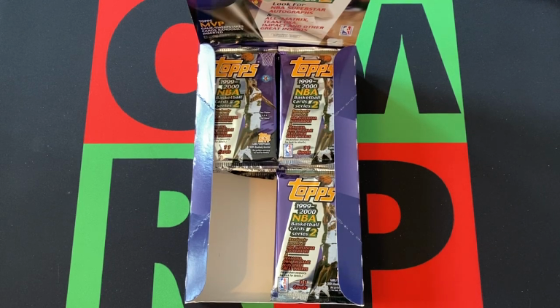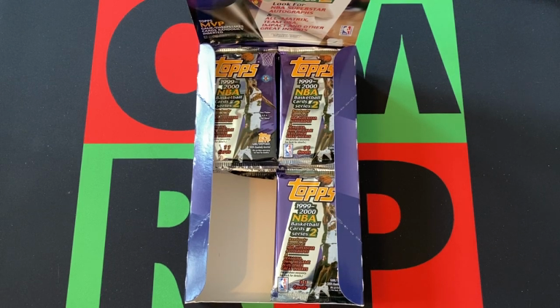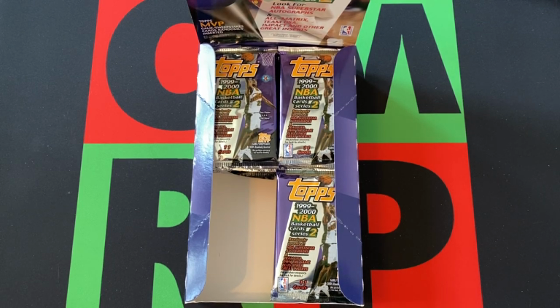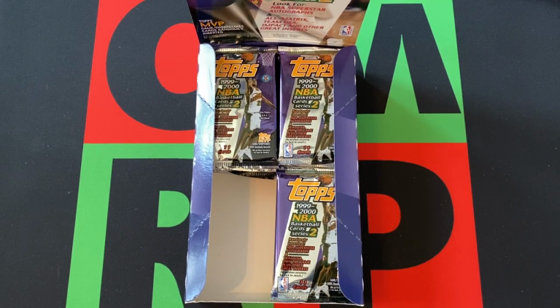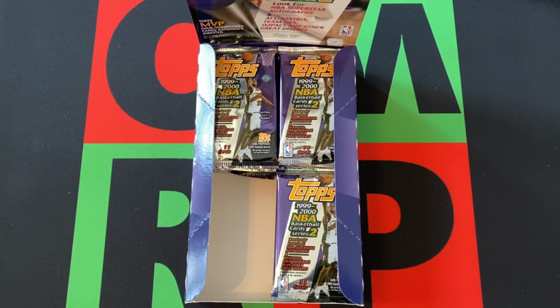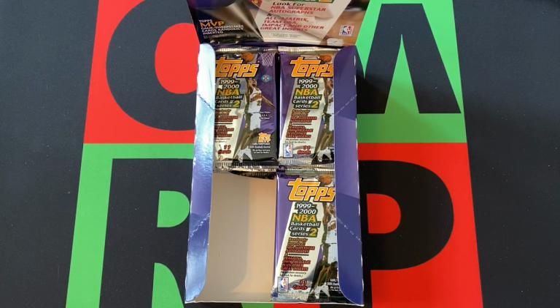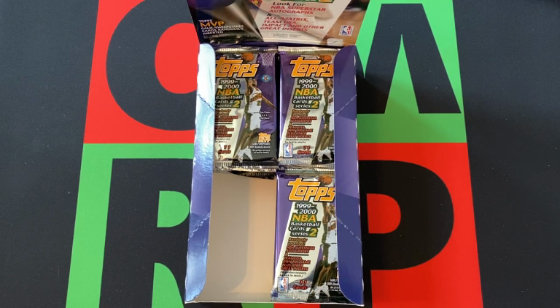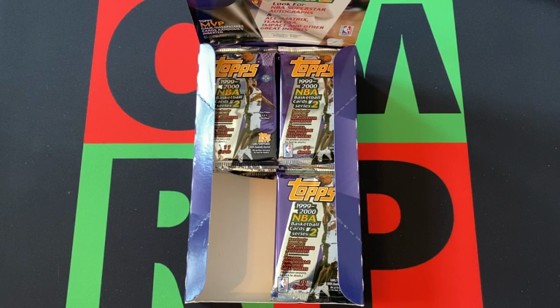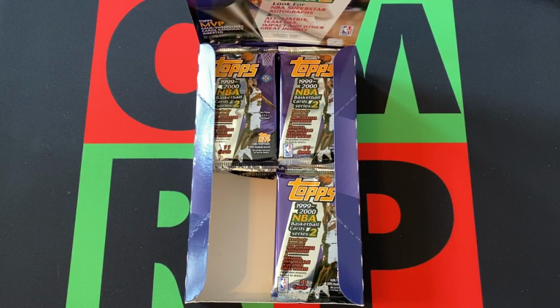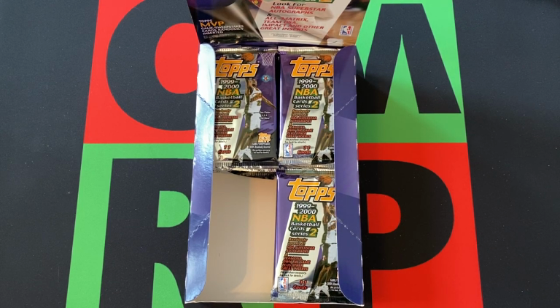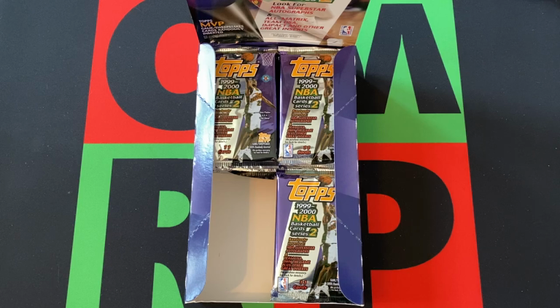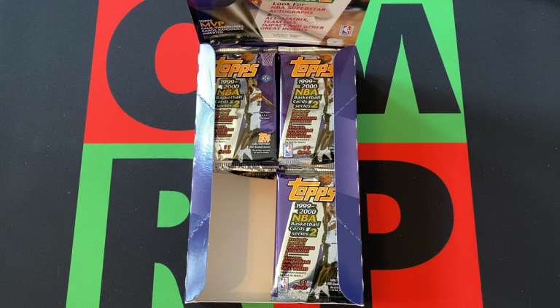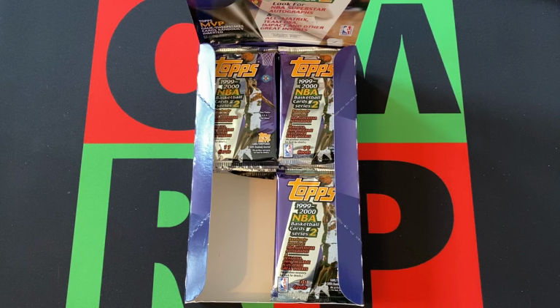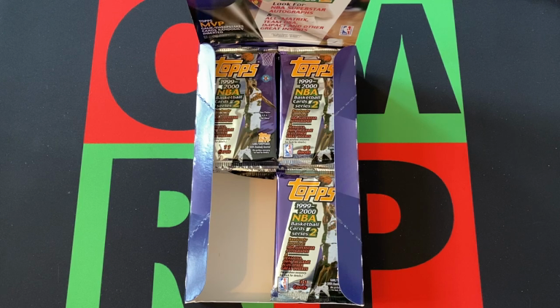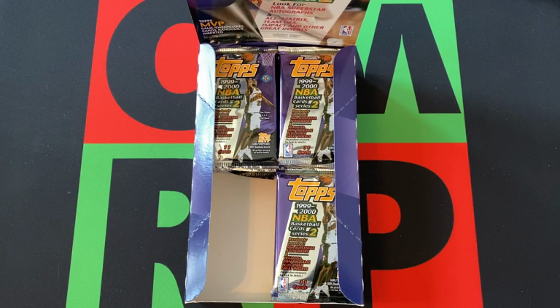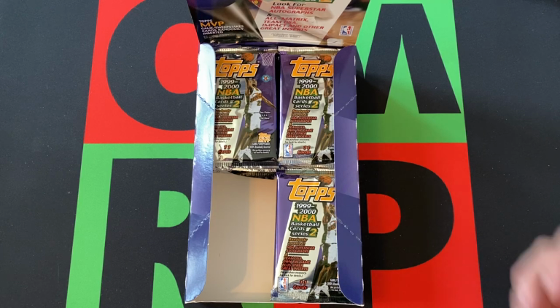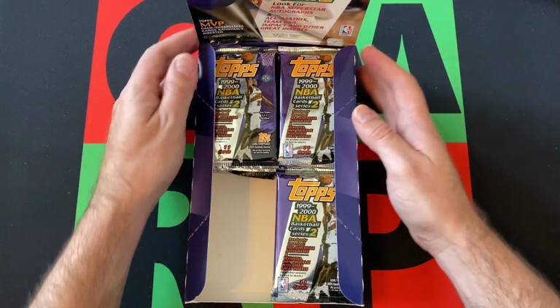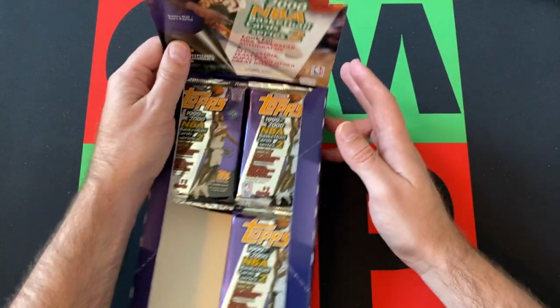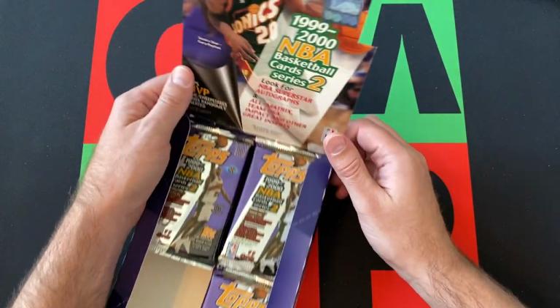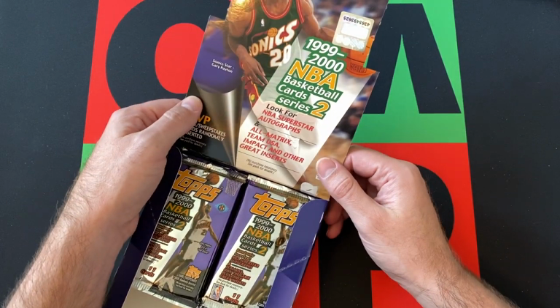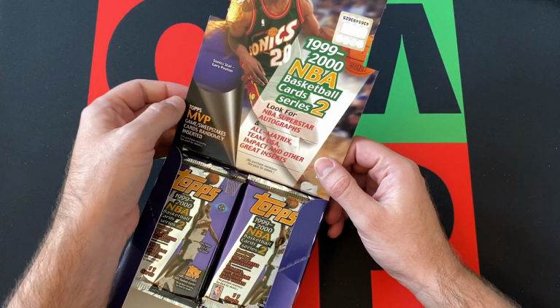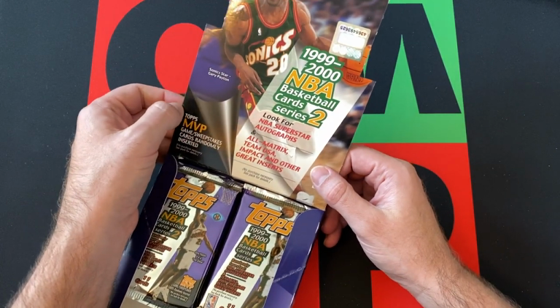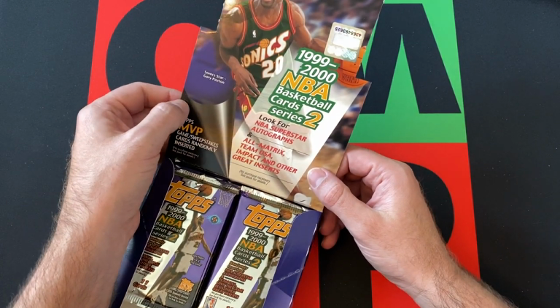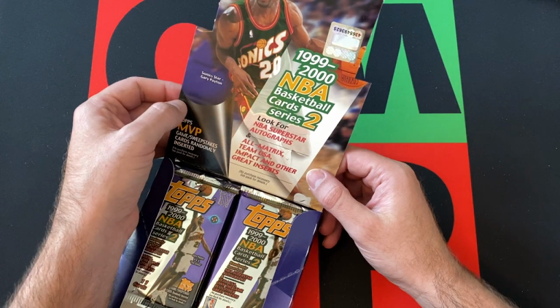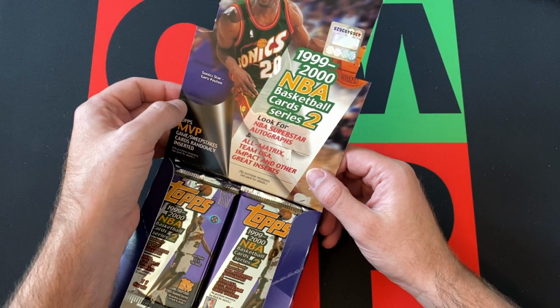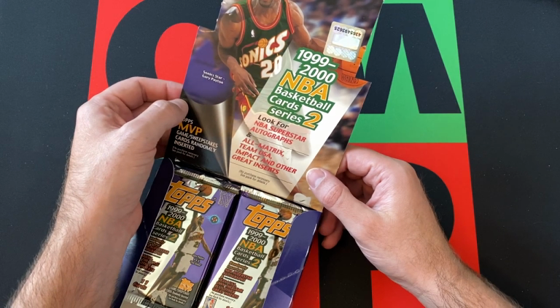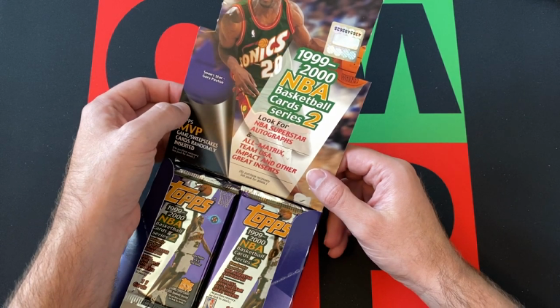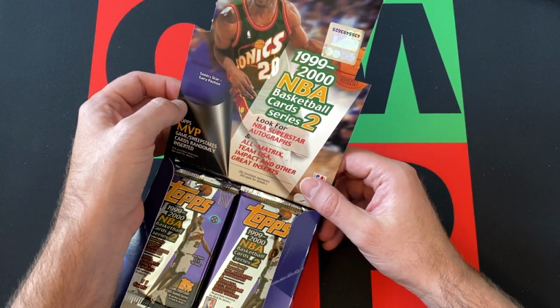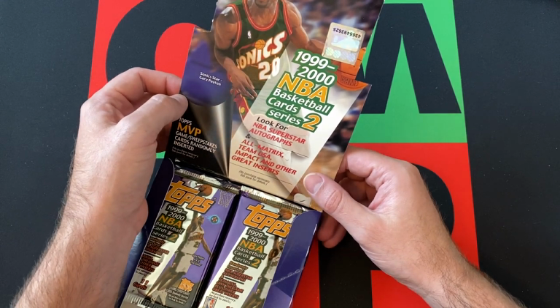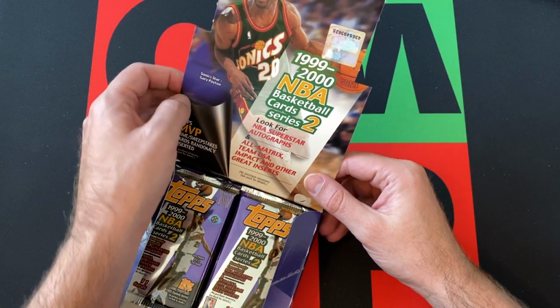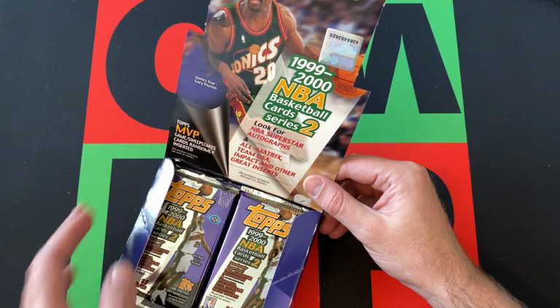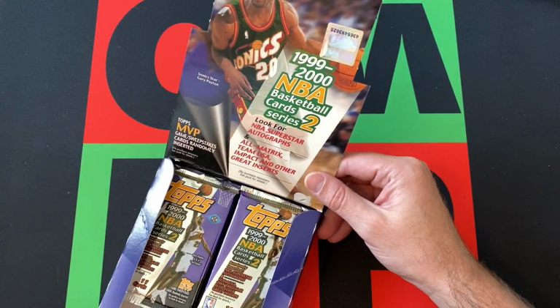Hello everyone and welcome to the One Man or Renegade Podcast YouTube channel. I am your host Jan Bergby and today we are doing part two of this 1999-2000 NBA Basketball Card Series 2 Tops Hobby Box.